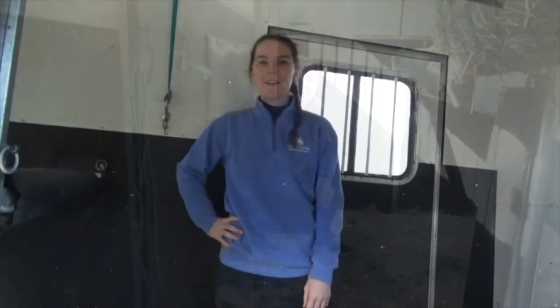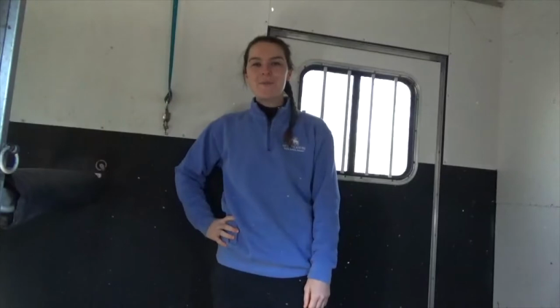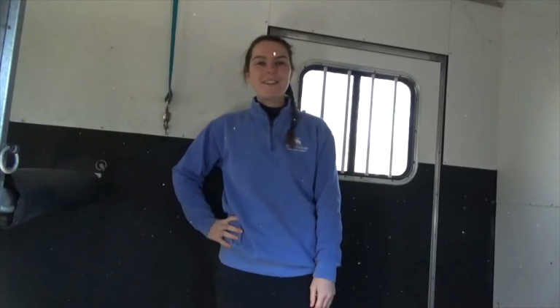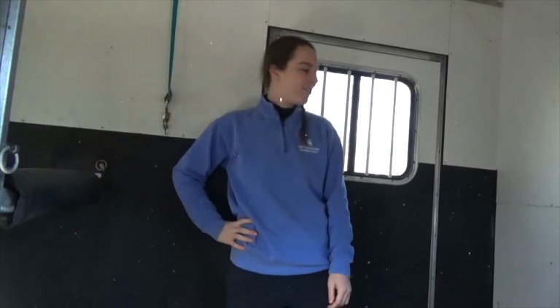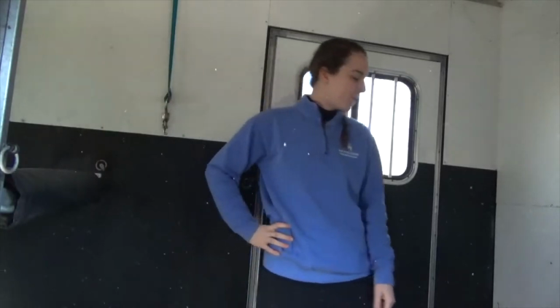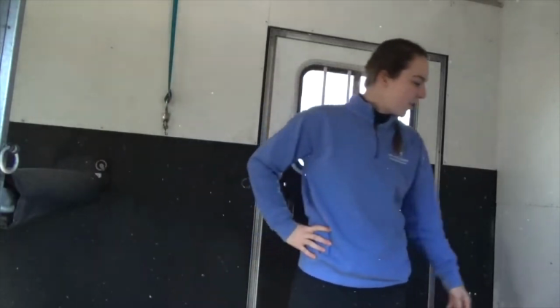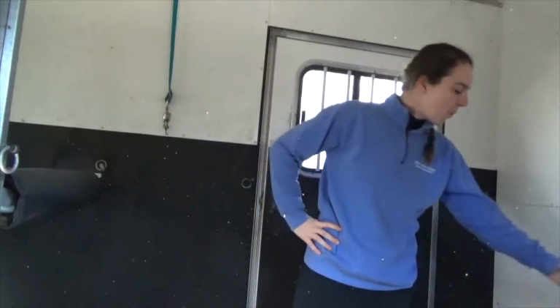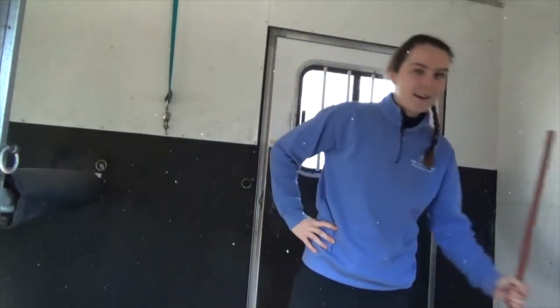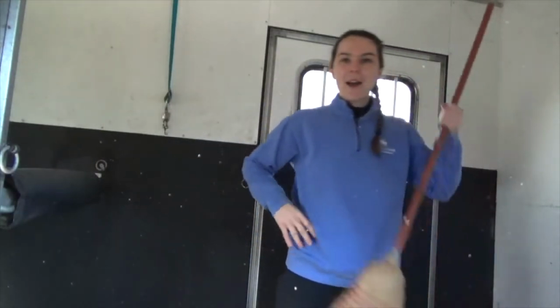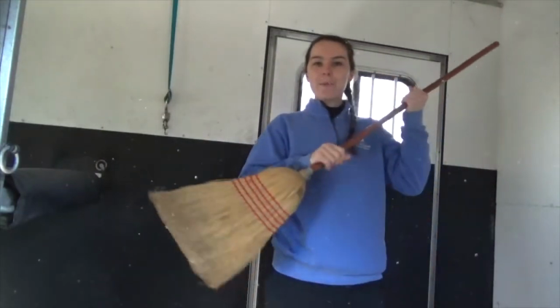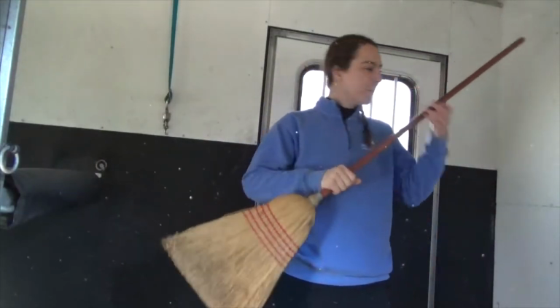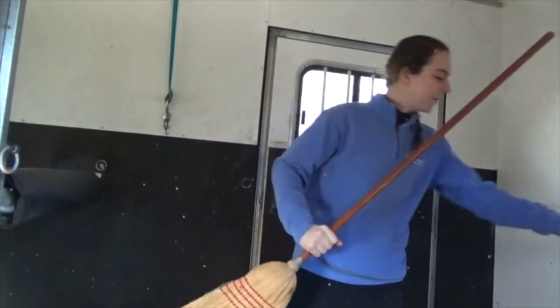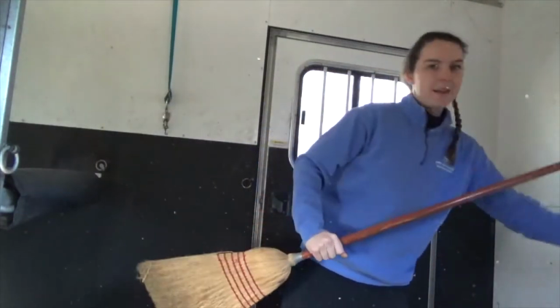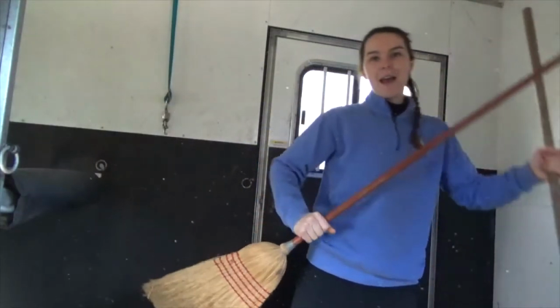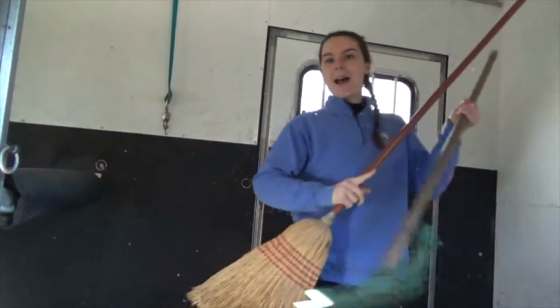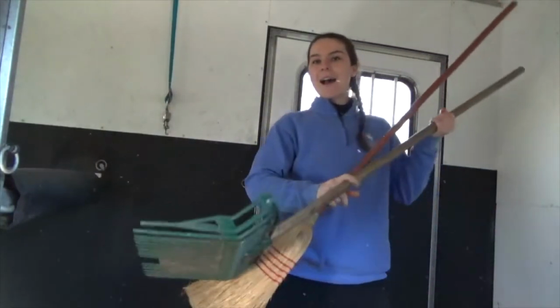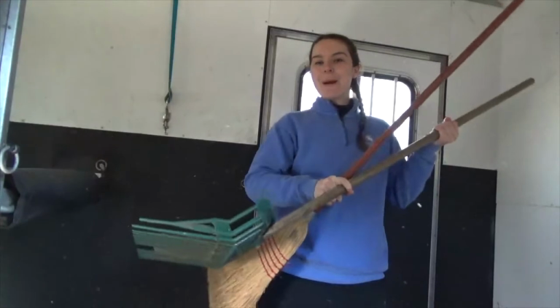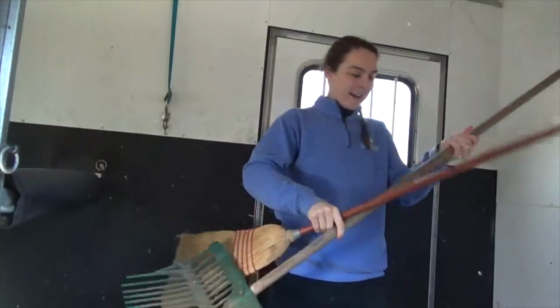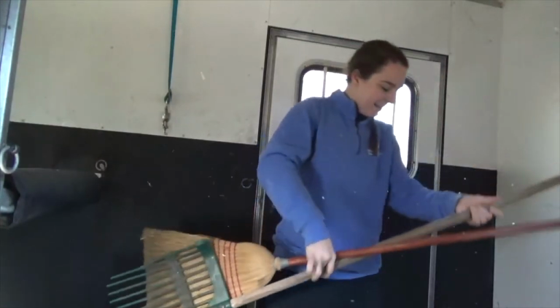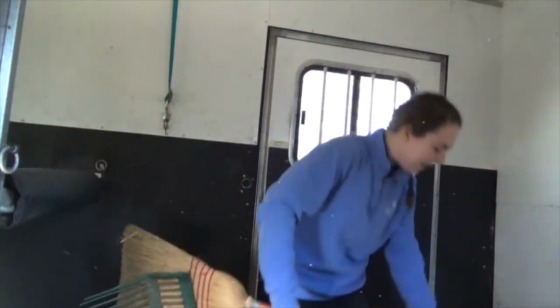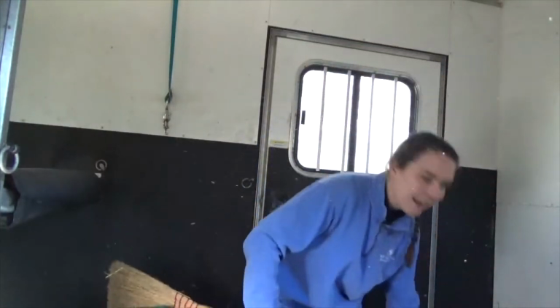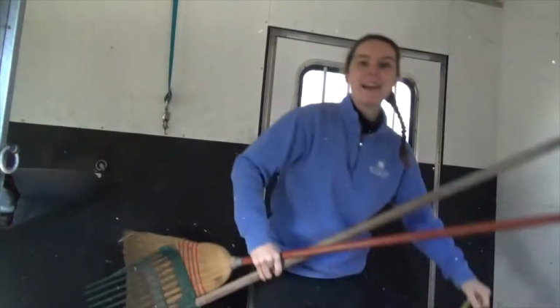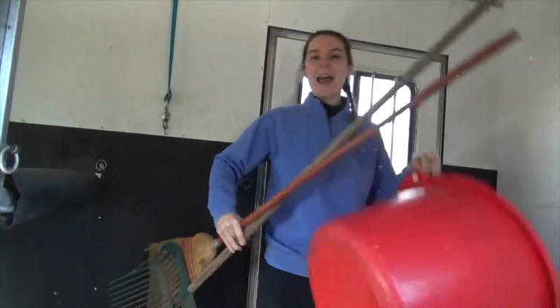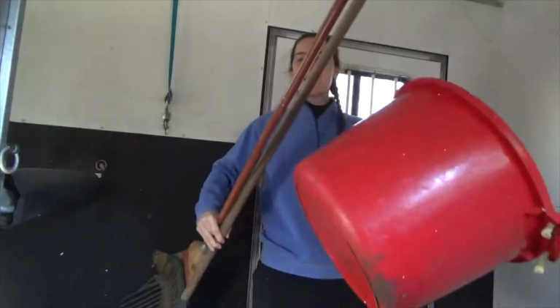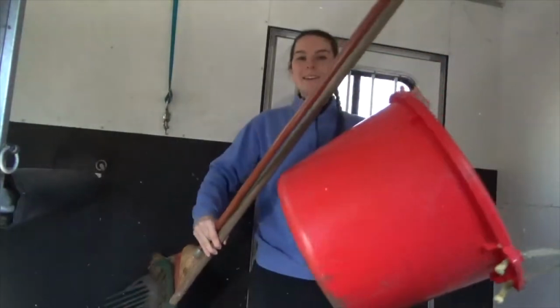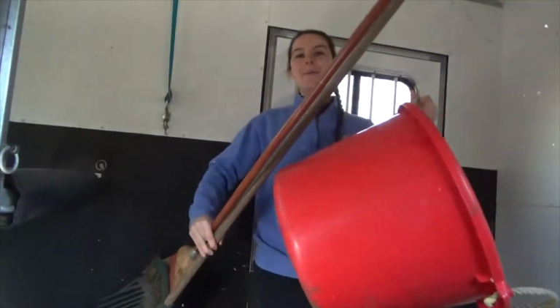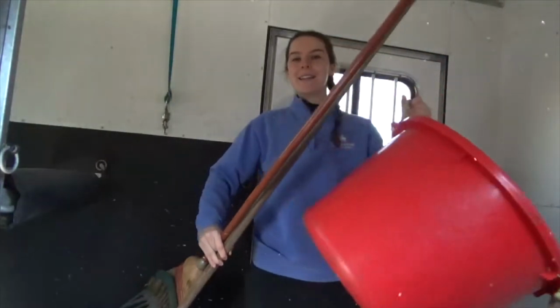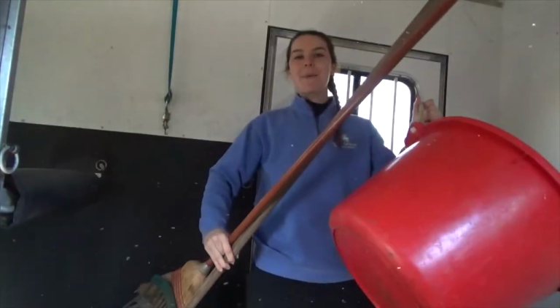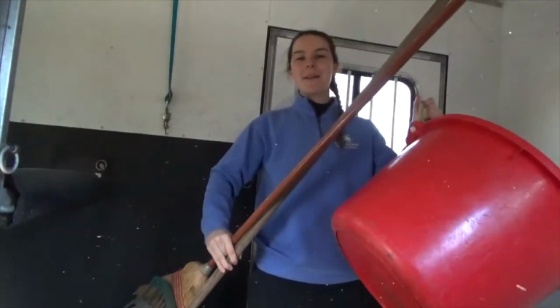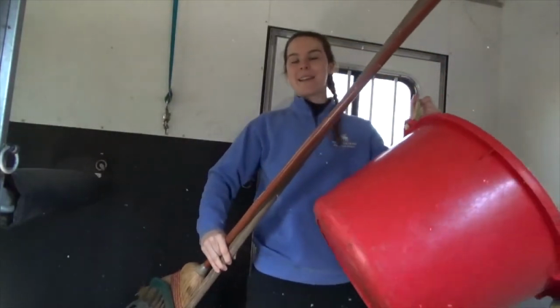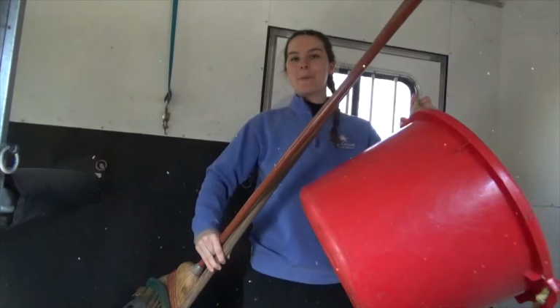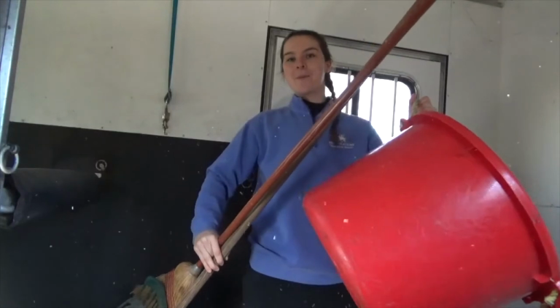For some final essentials in the trailer body, you're going to want a broom, a muck rake, and your muck tub to clean up any messes that come up along the way.